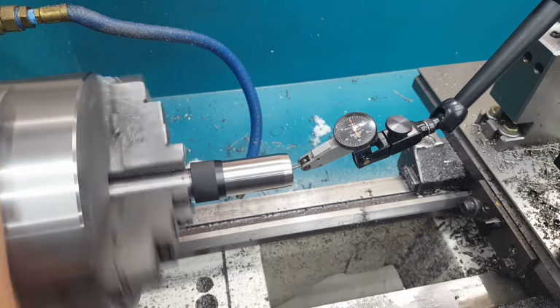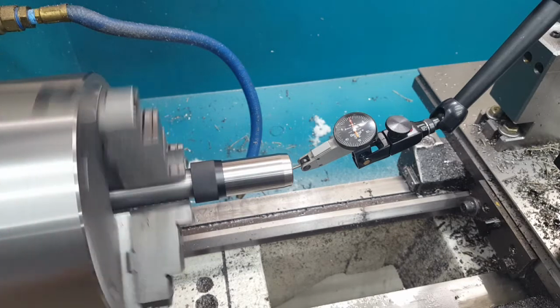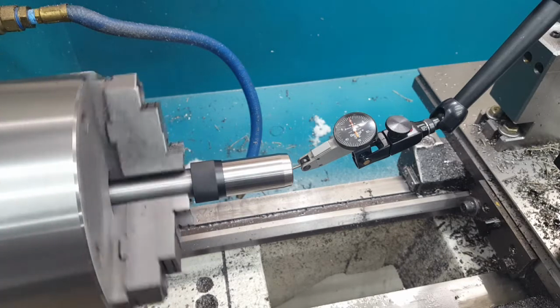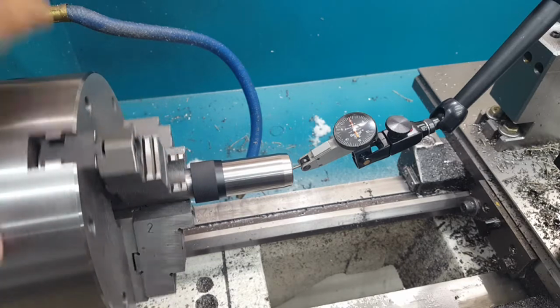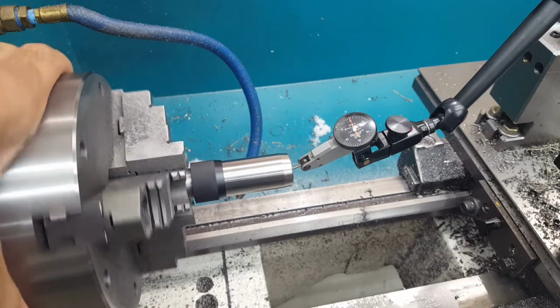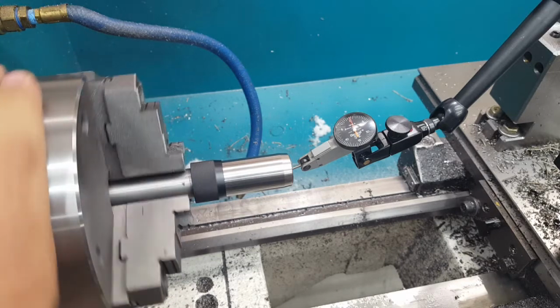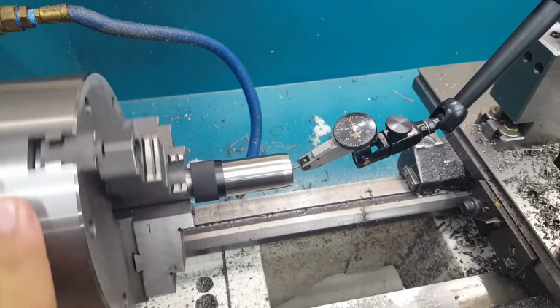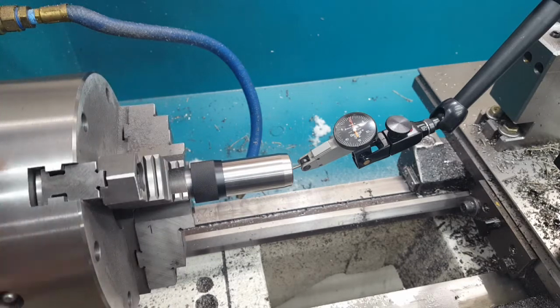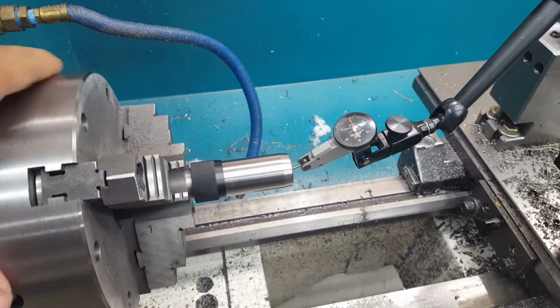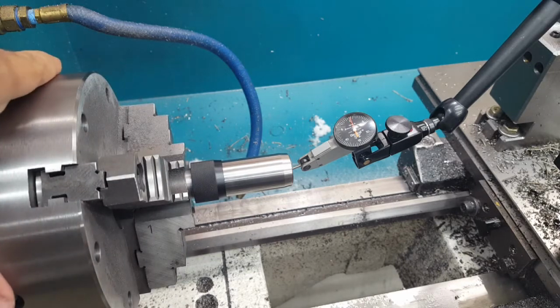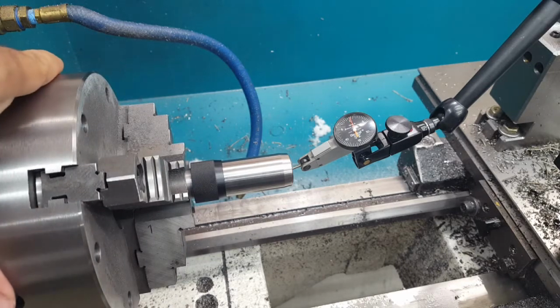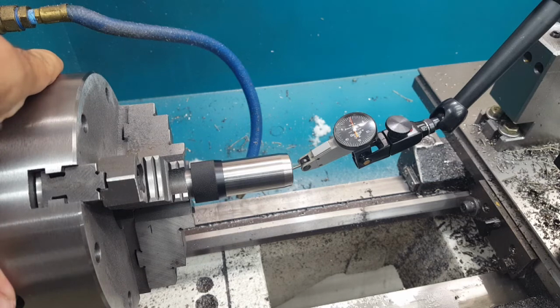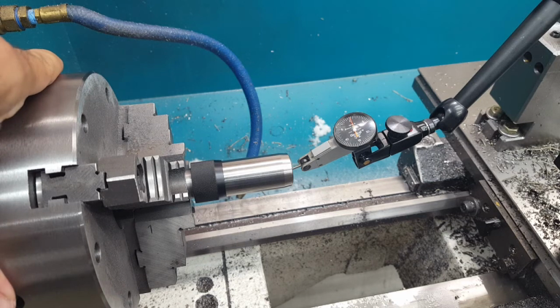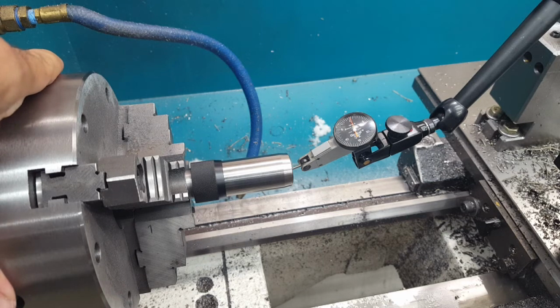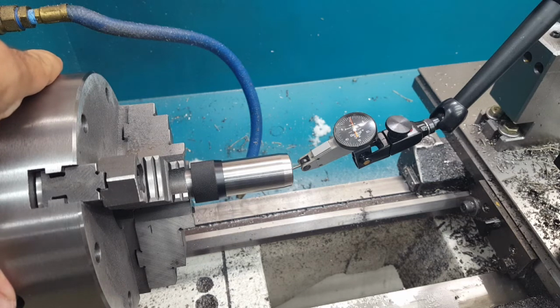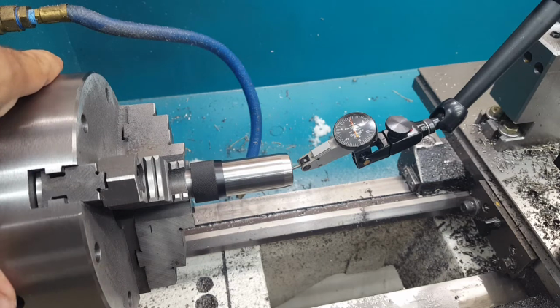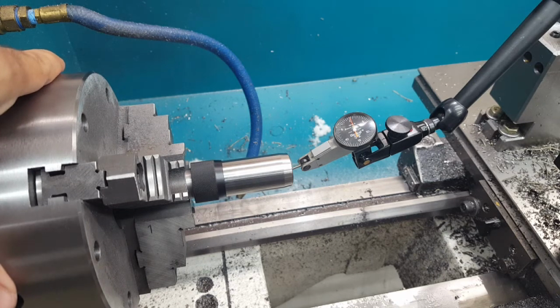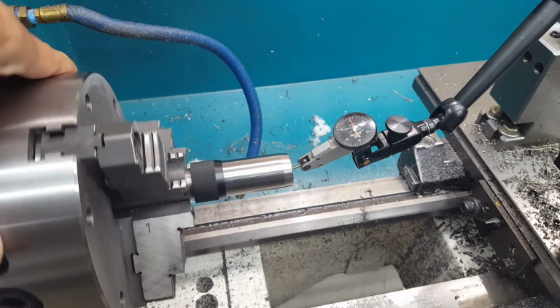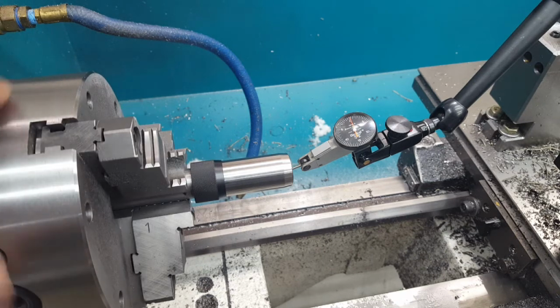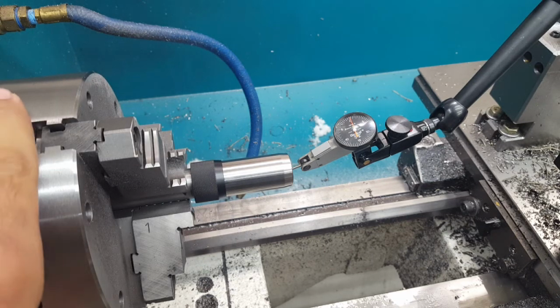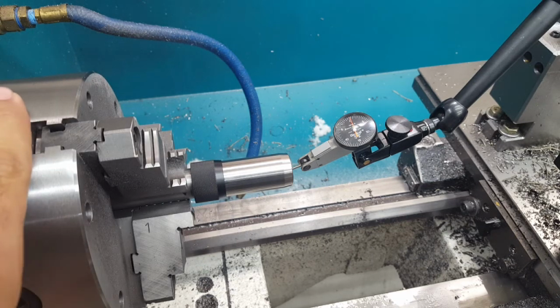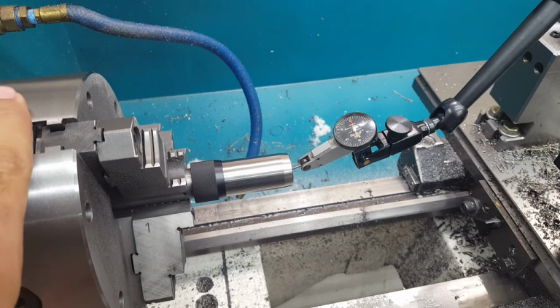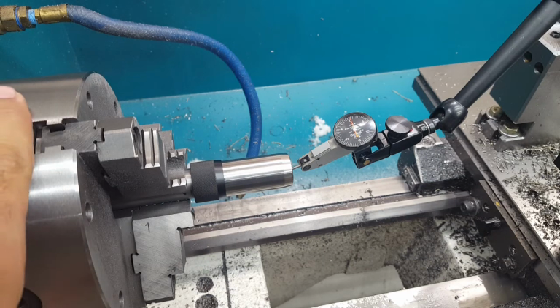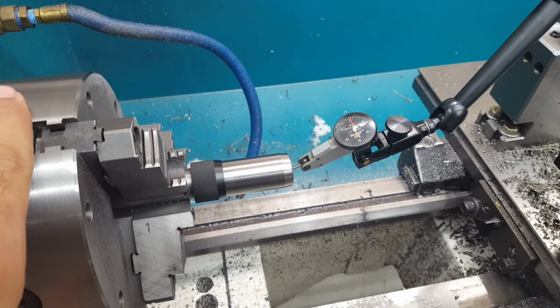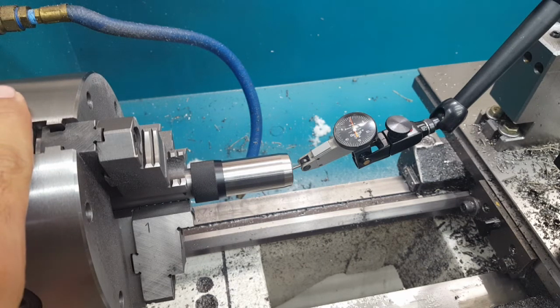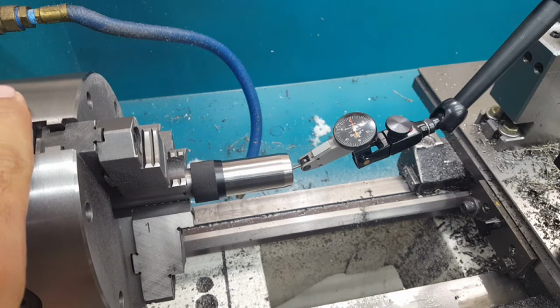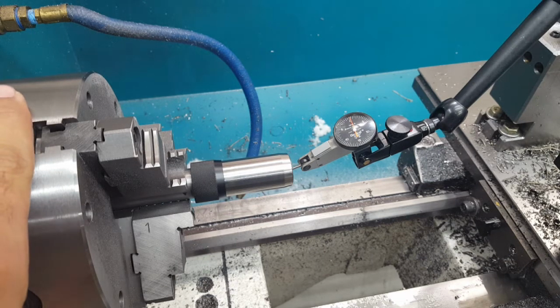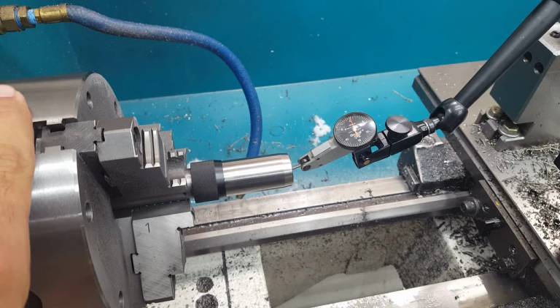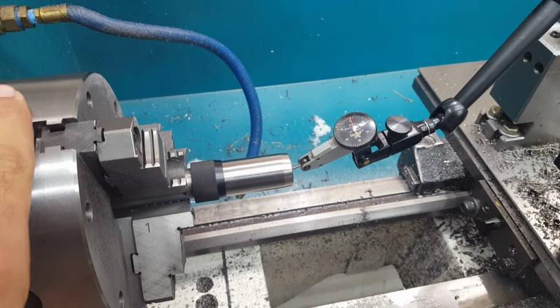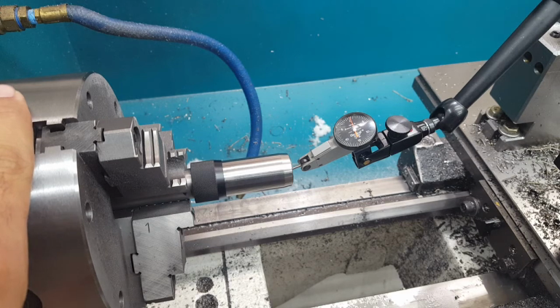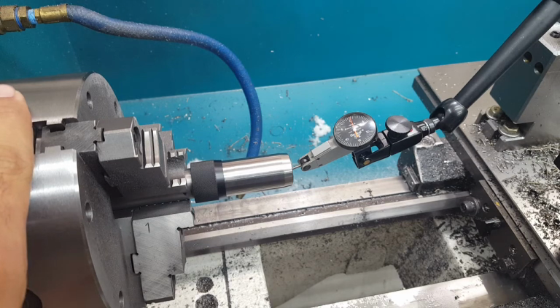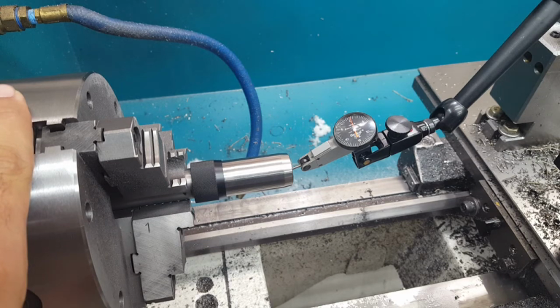So, that was all I wanted to show today. Thanks, and check out area419.com to pre-order yours today. Thanks.